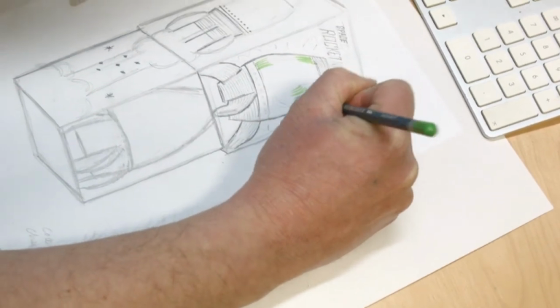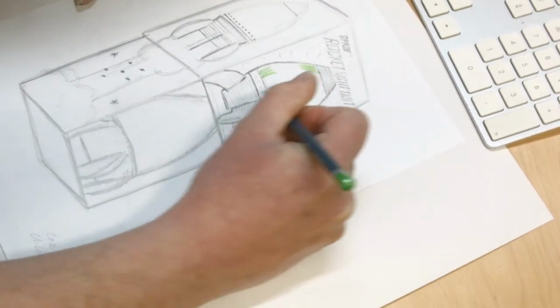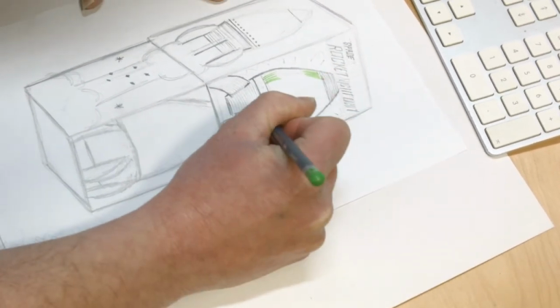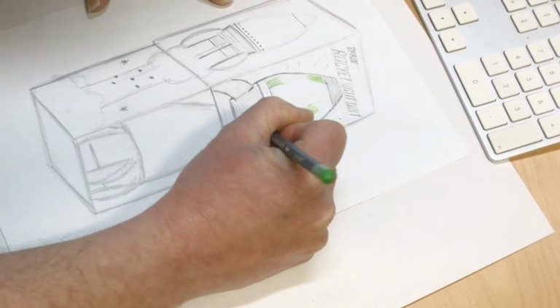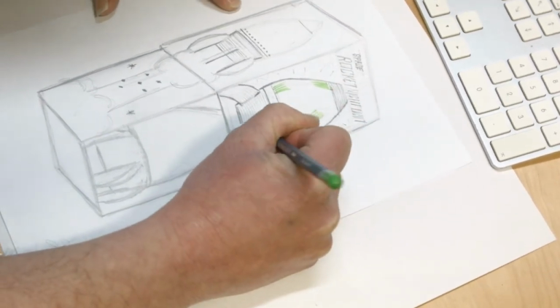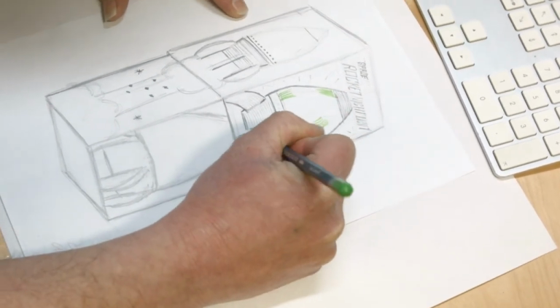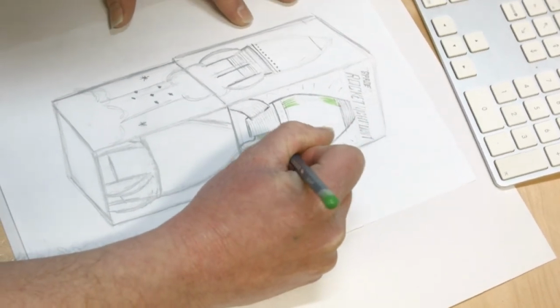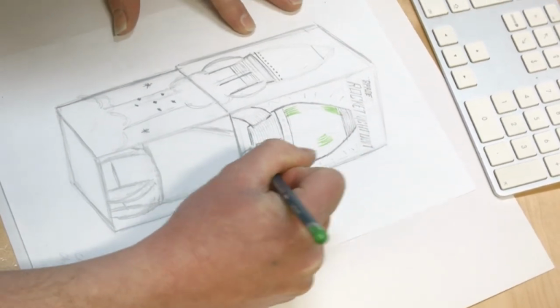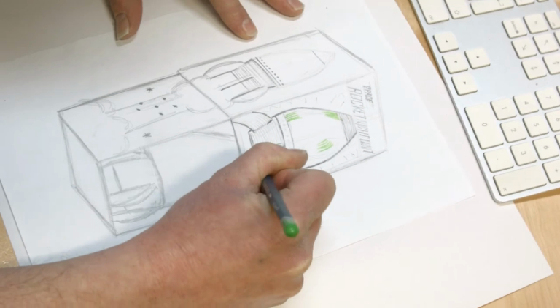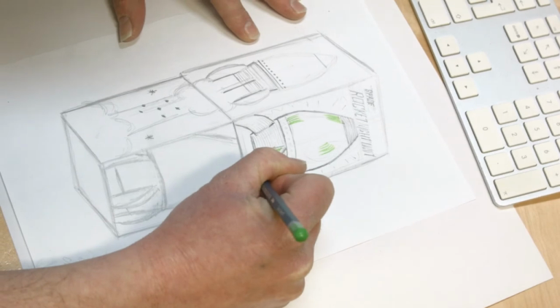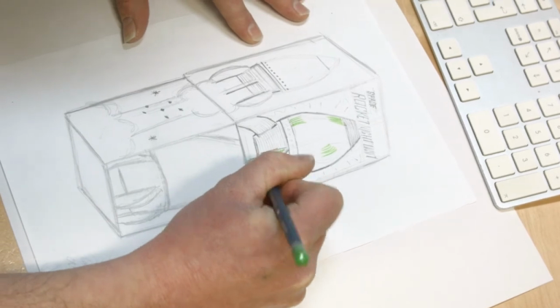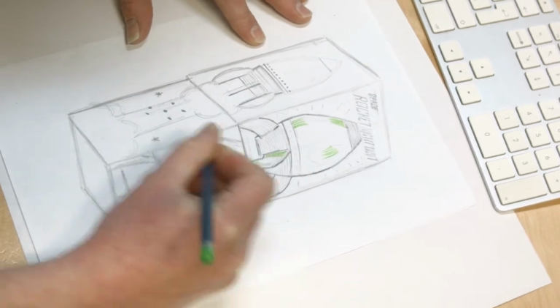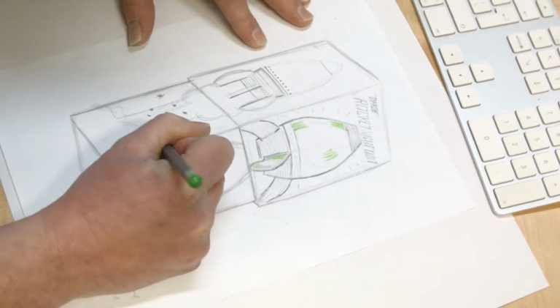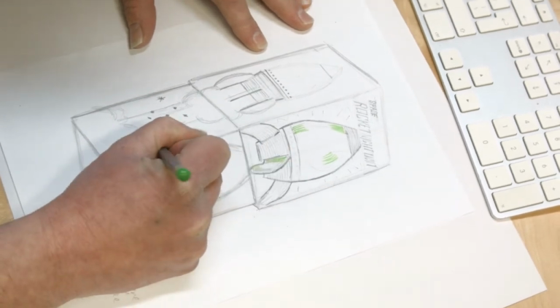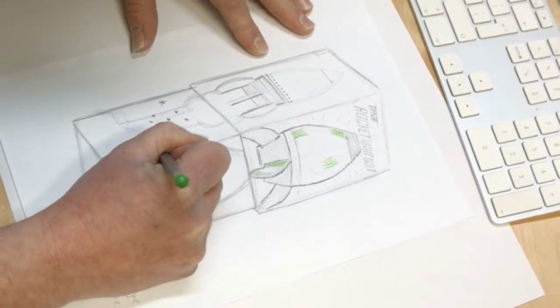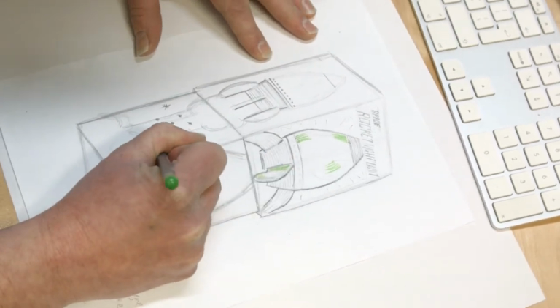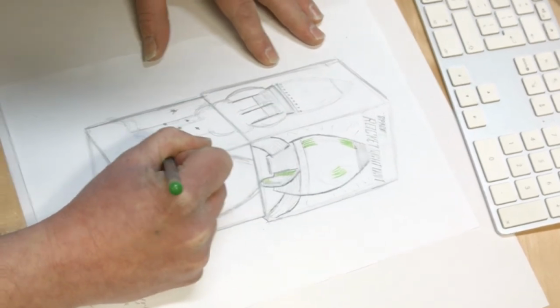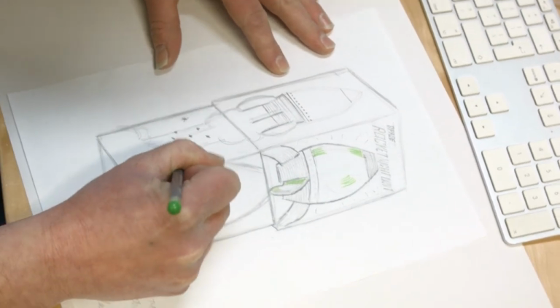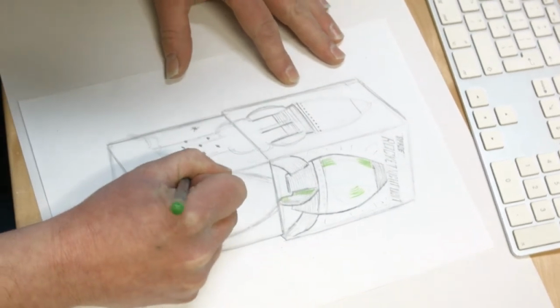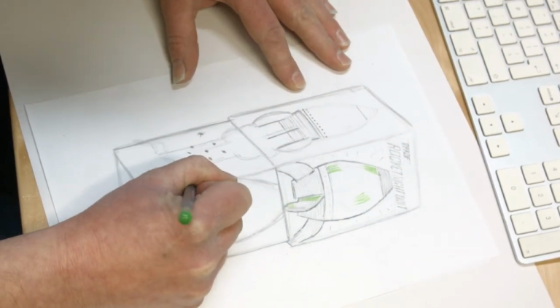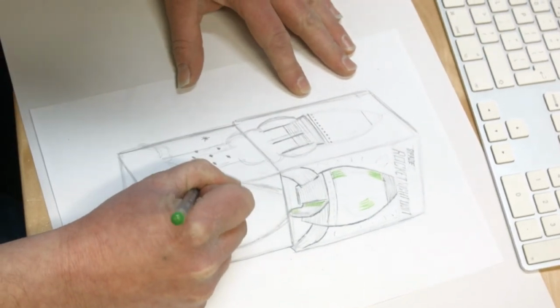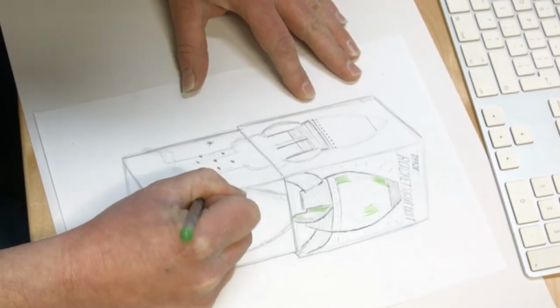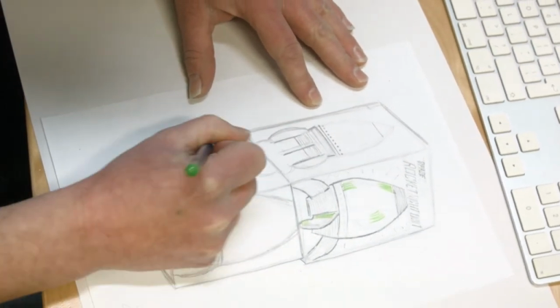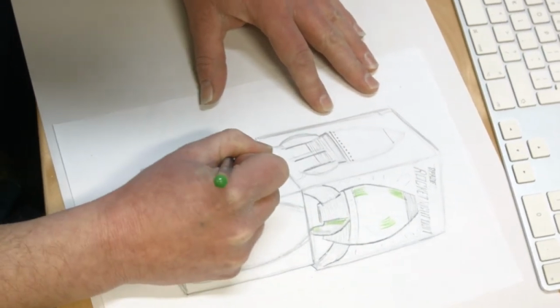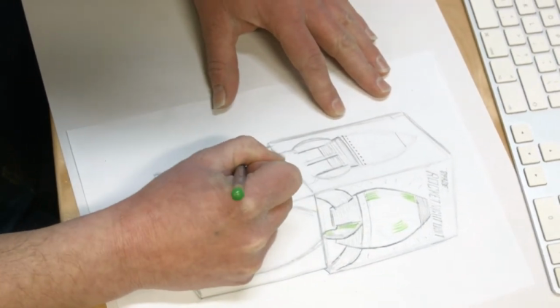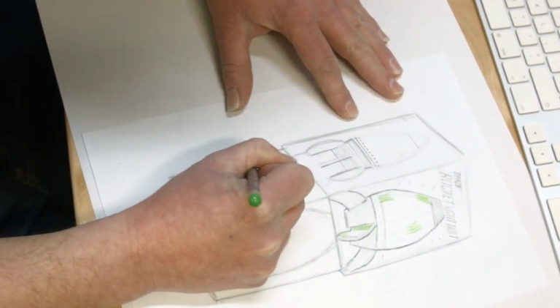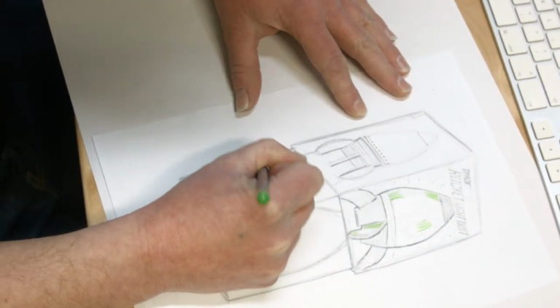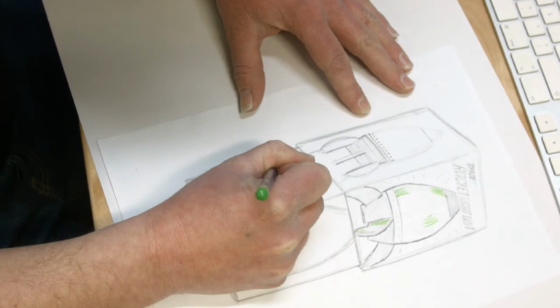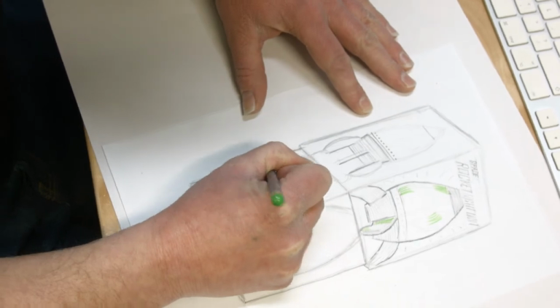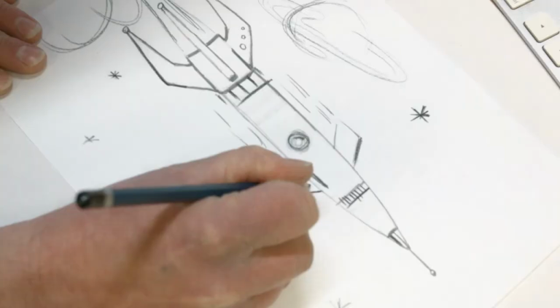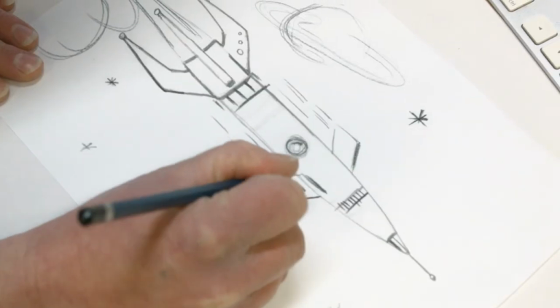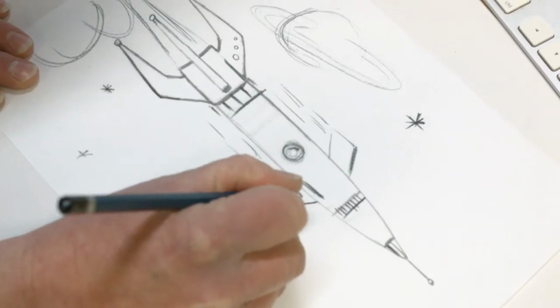It's really hard to talk about the design process. It's more a feeling that you get, and you instinctively know when it's right.